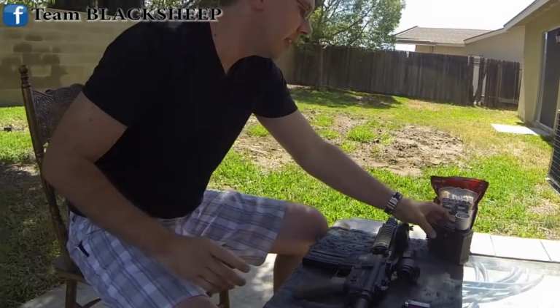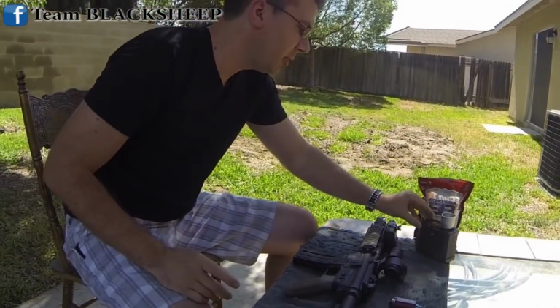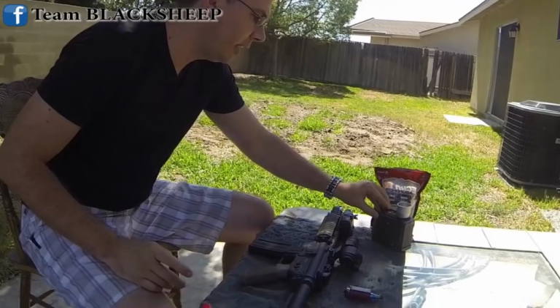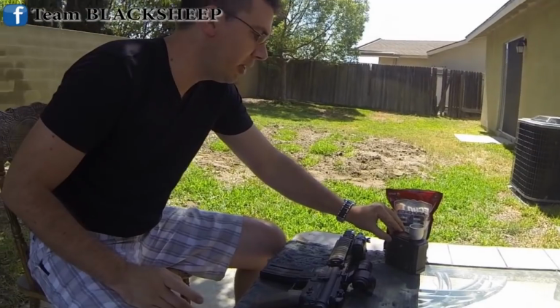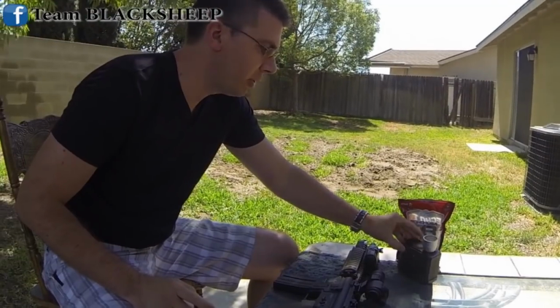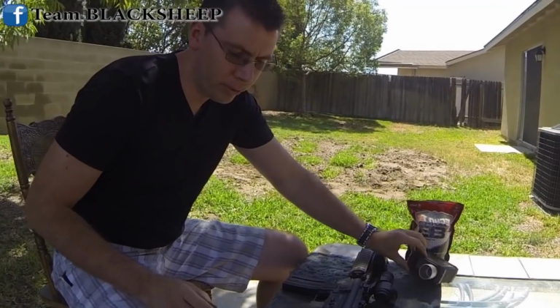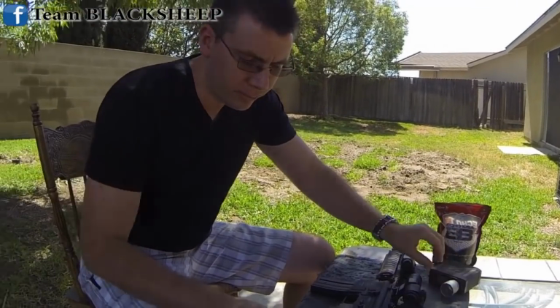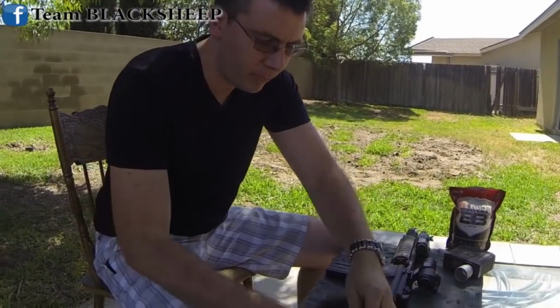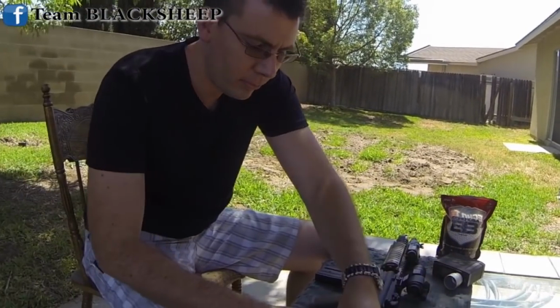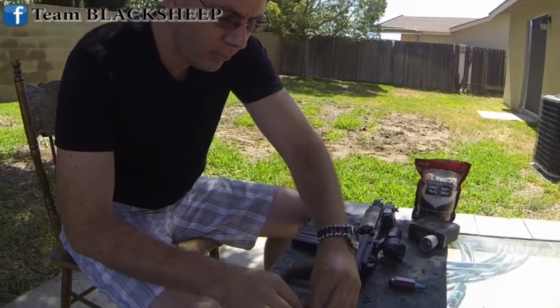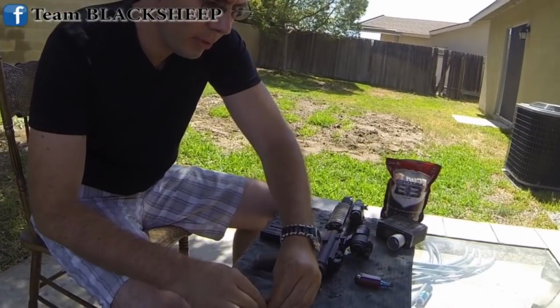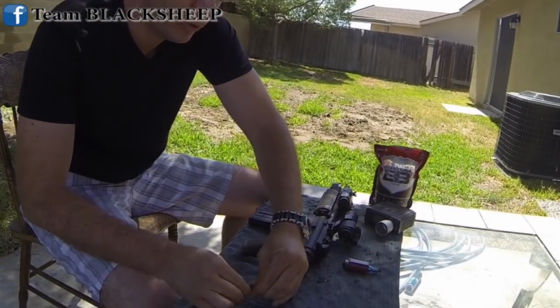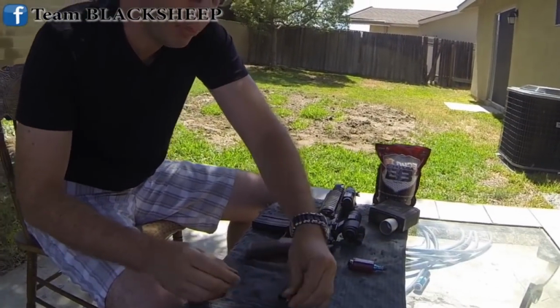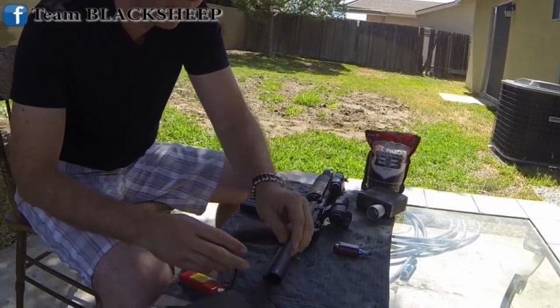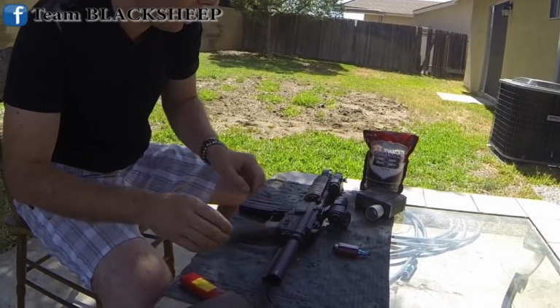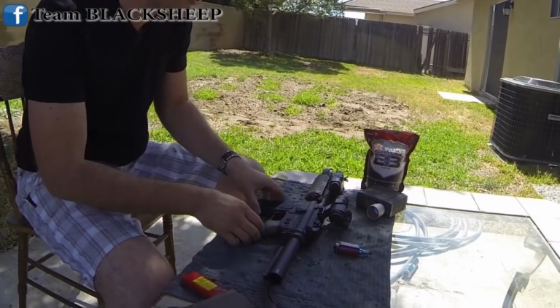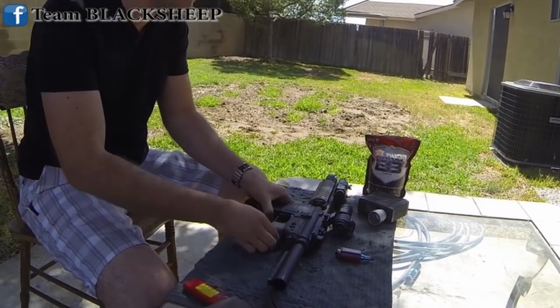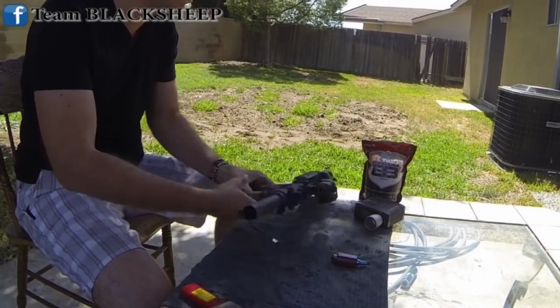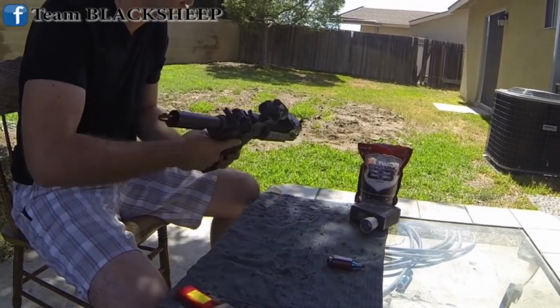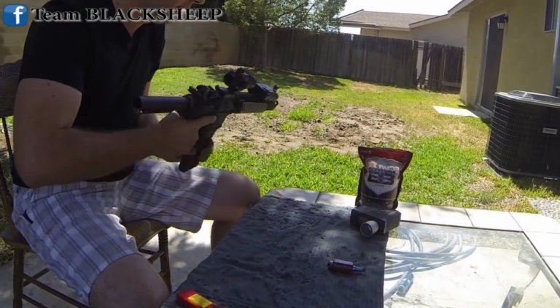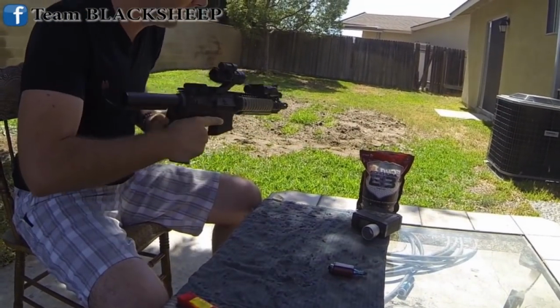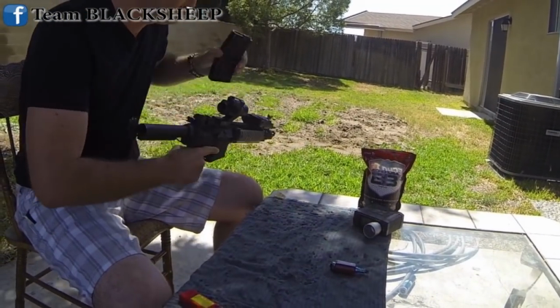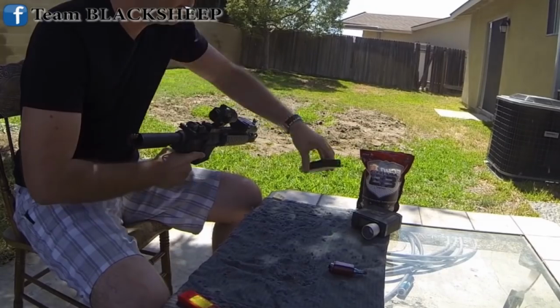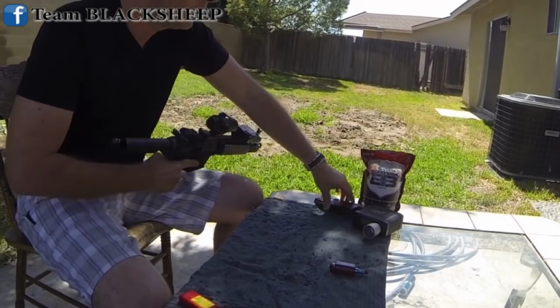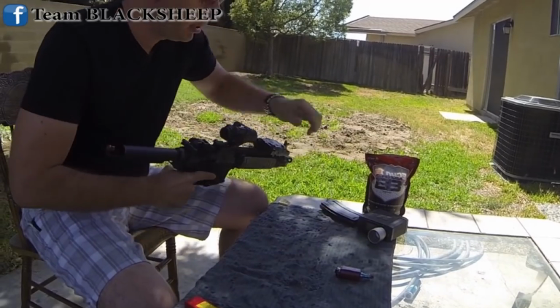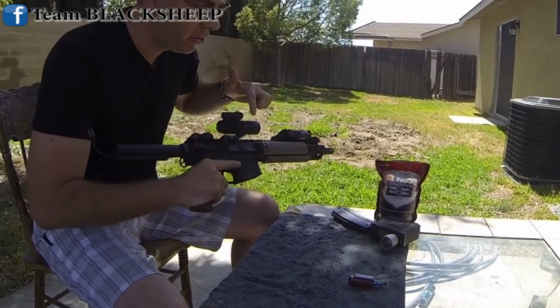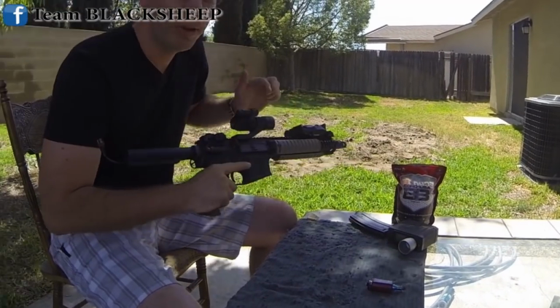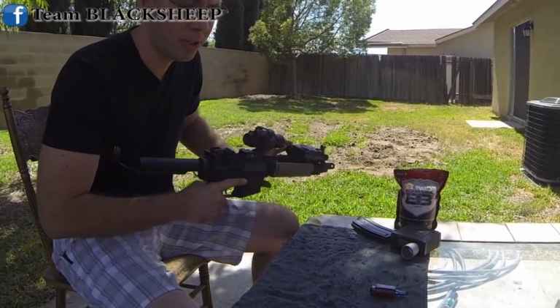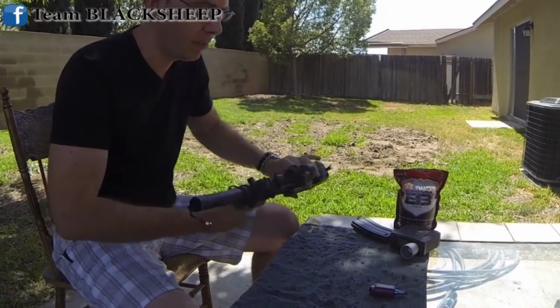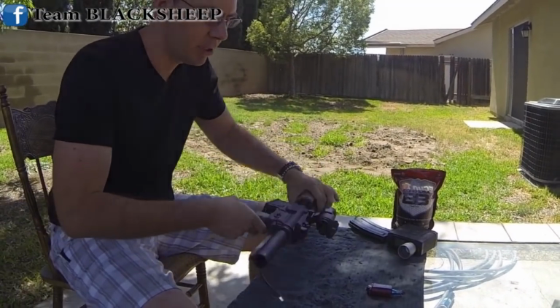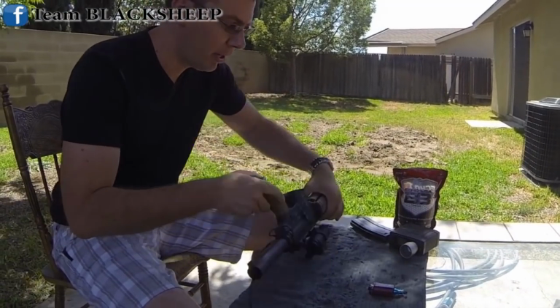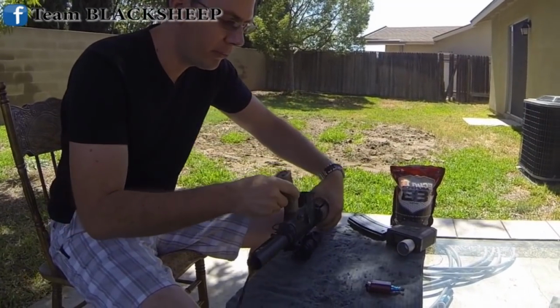Now let me show you — just unplug the battery for safety, take the mag out. It's still beeping the chamber, so be careful.